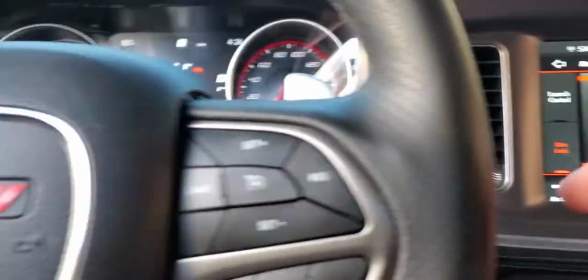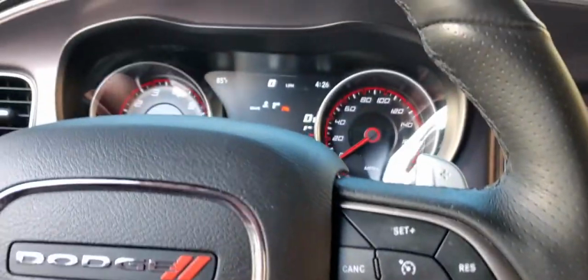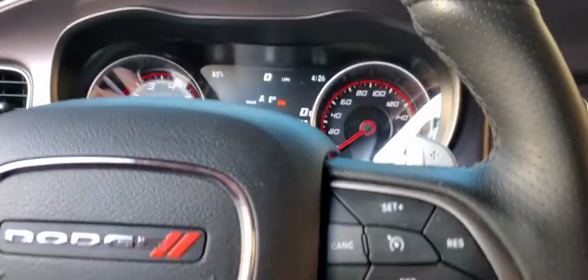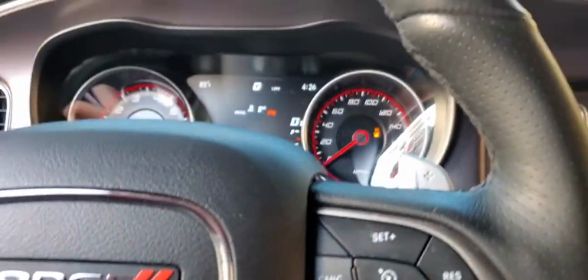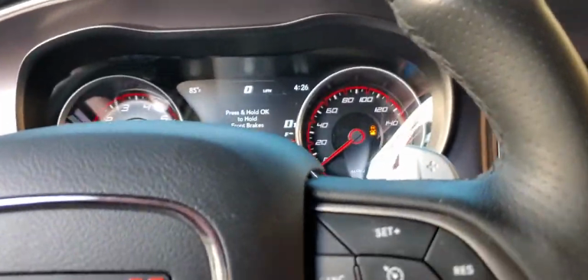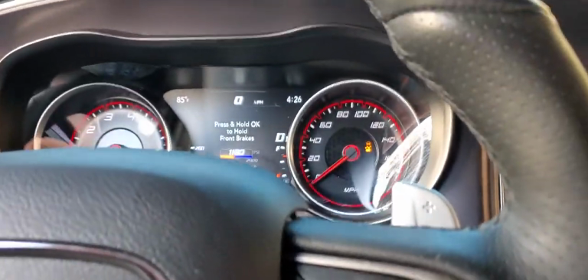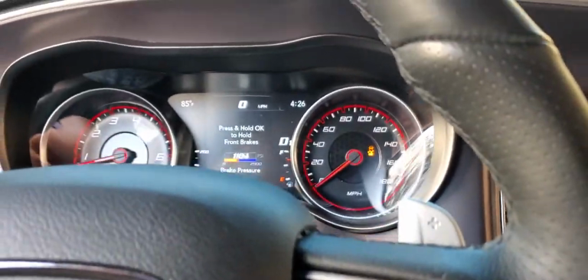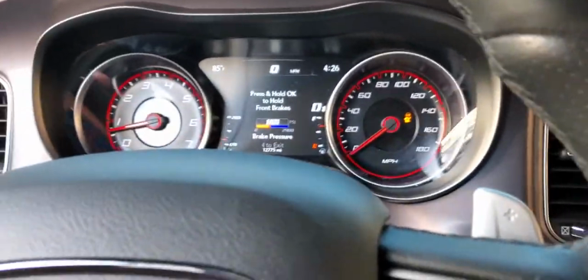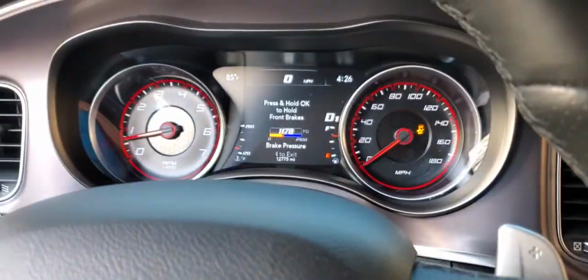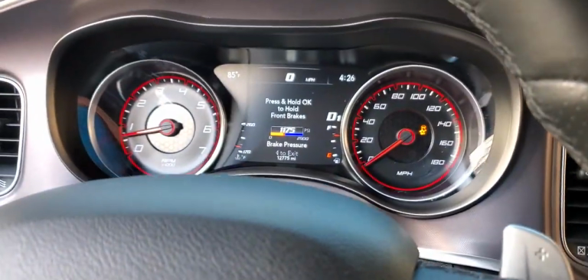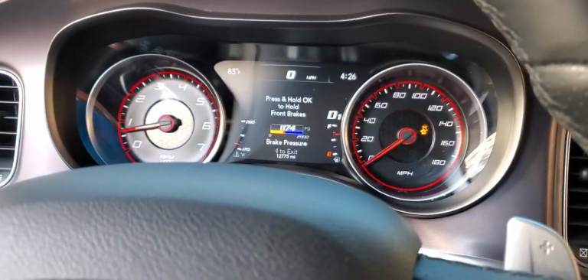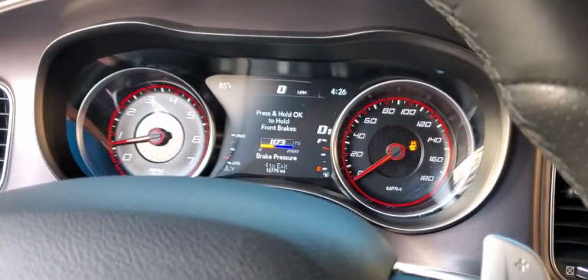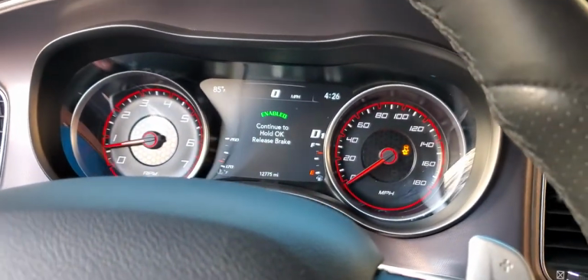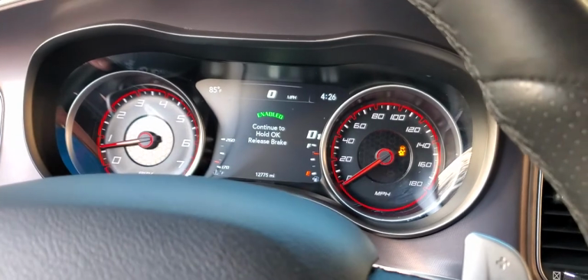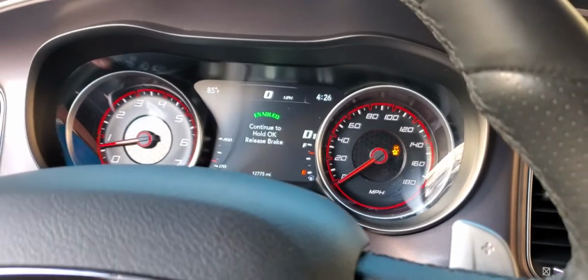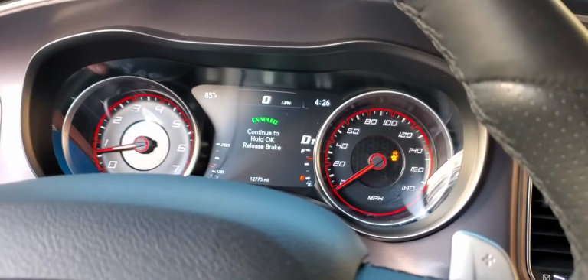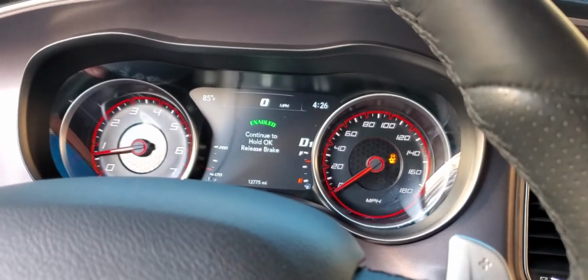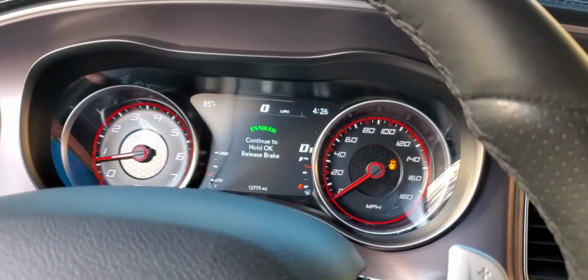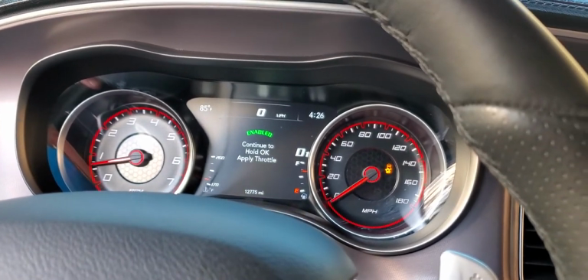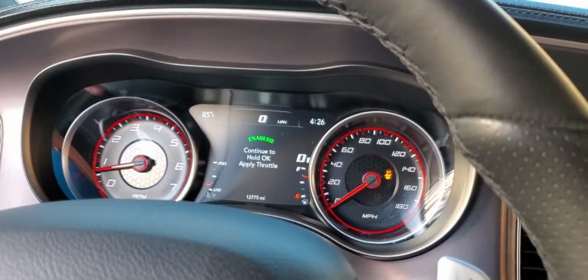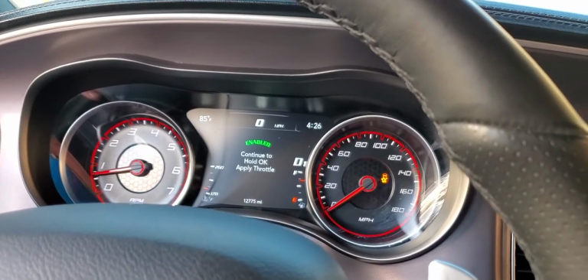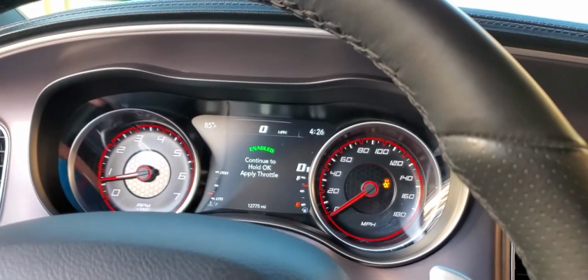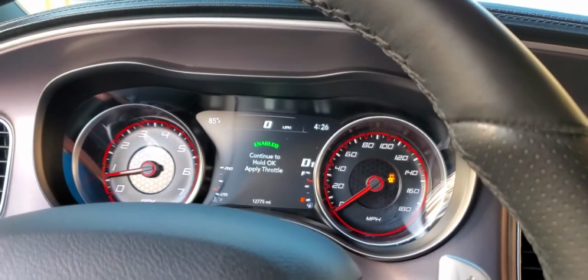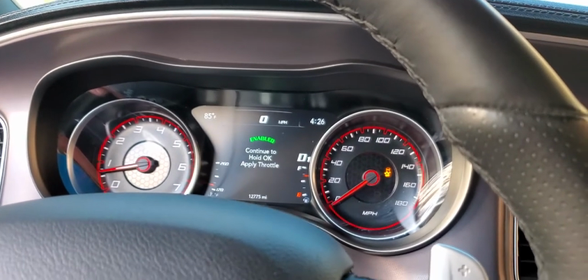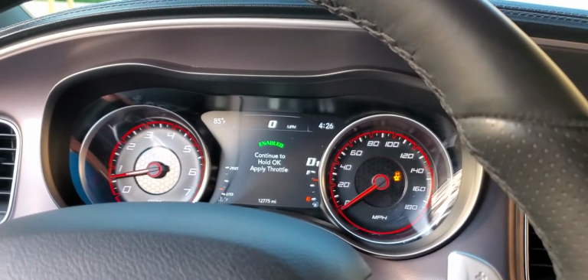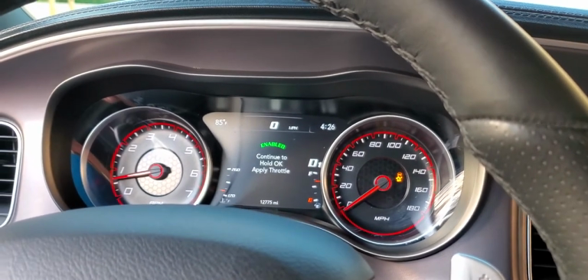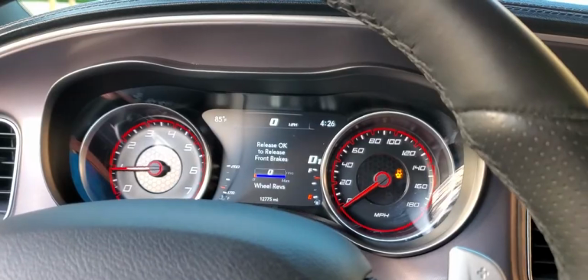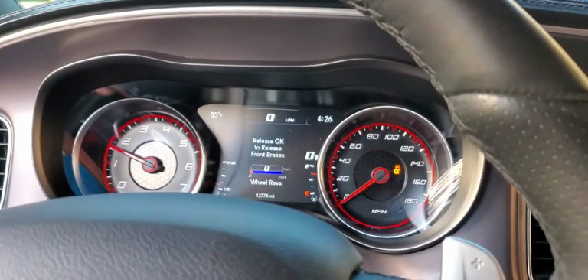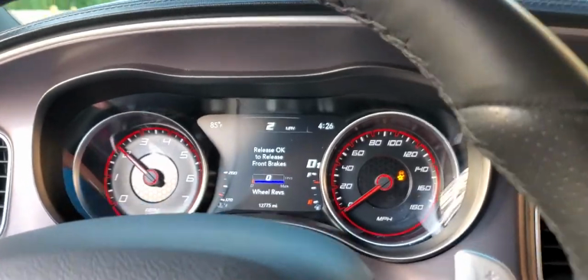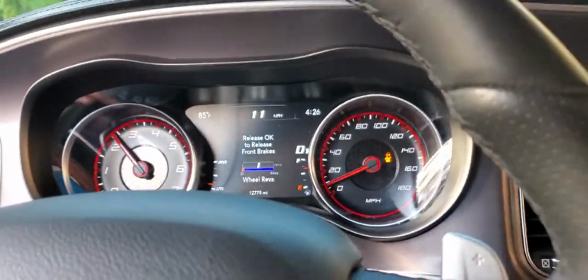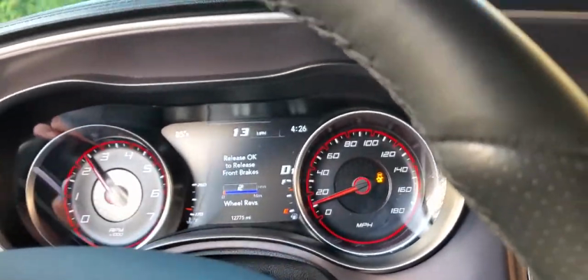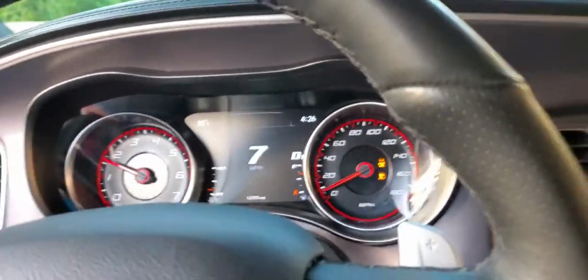Come over here, apply brake pressure, press okay, release the brake — hold okay the whole time — give it gas, and then let go.